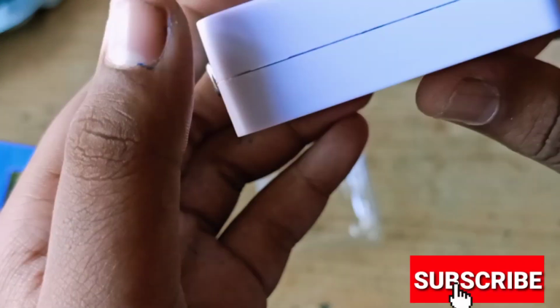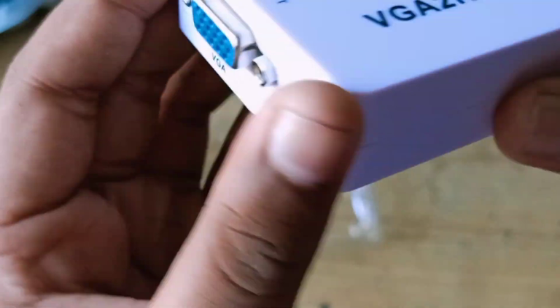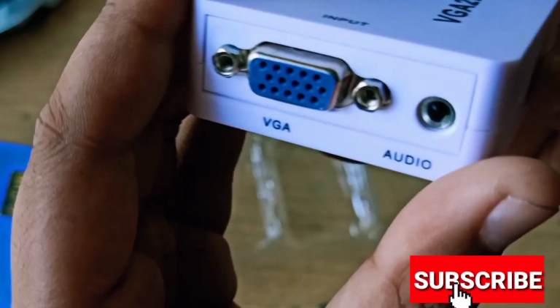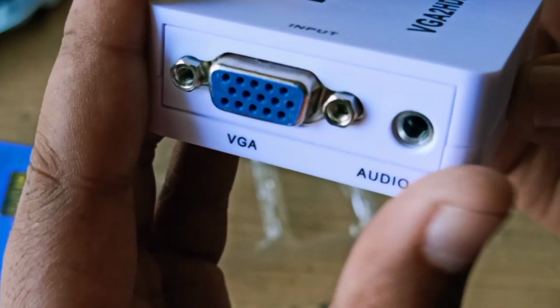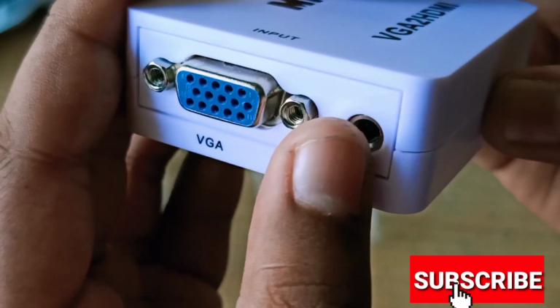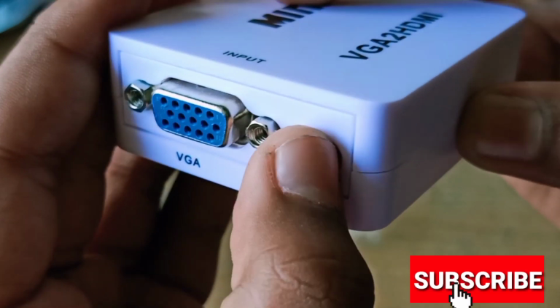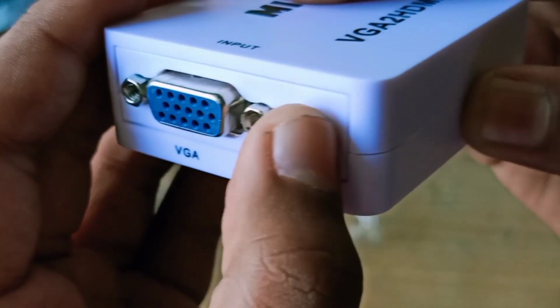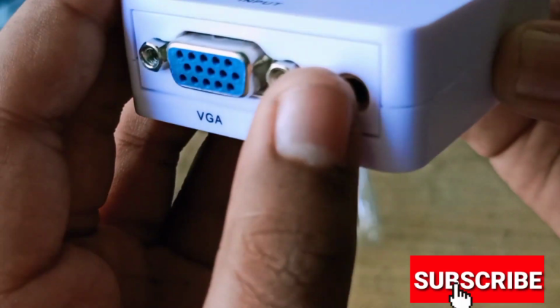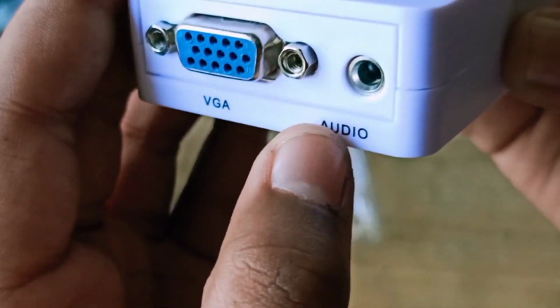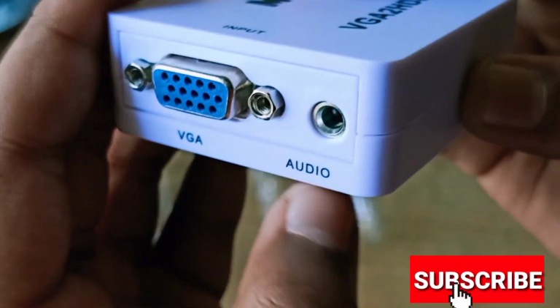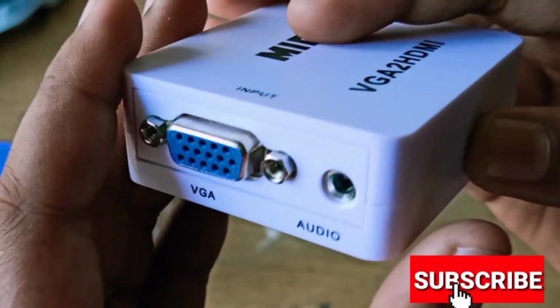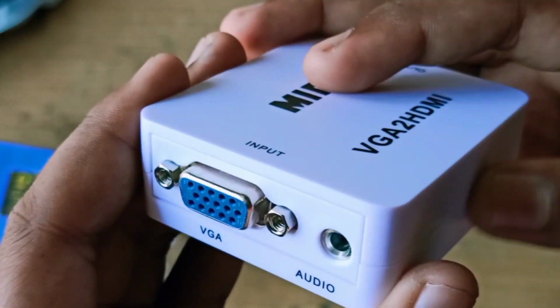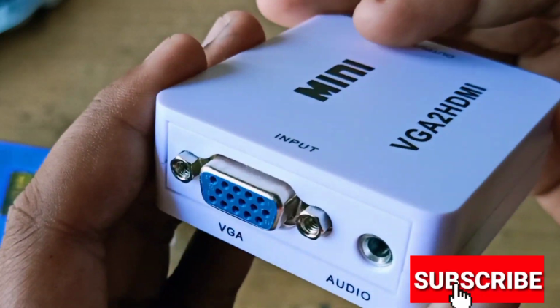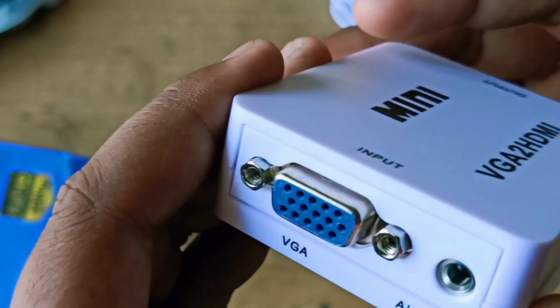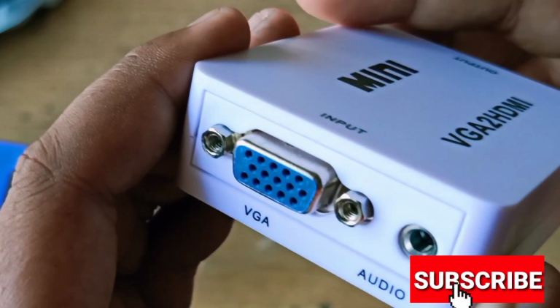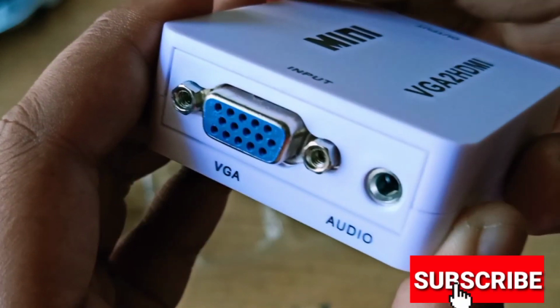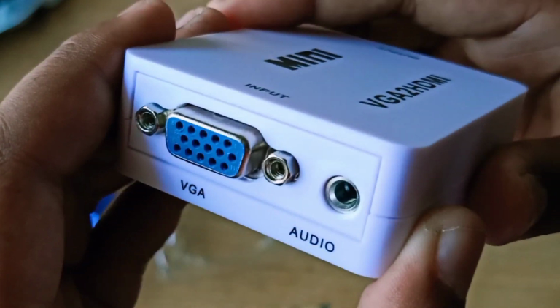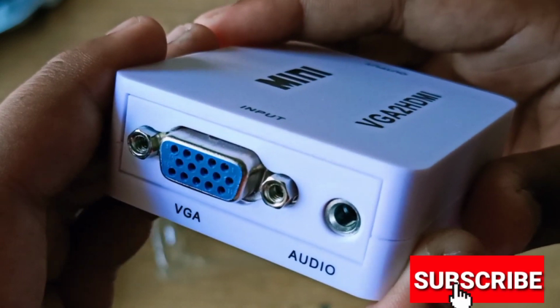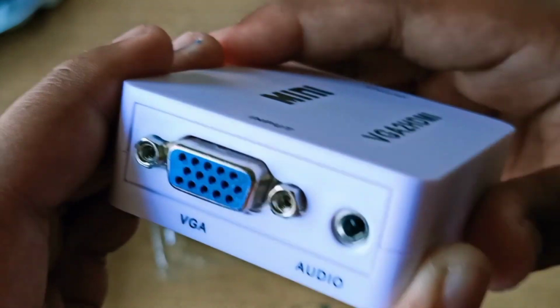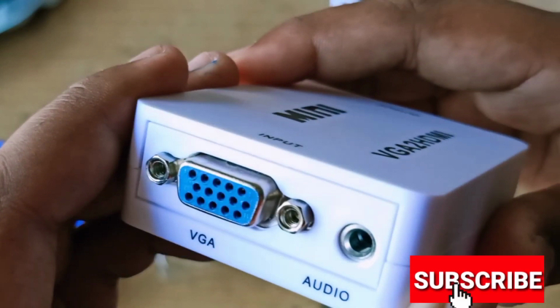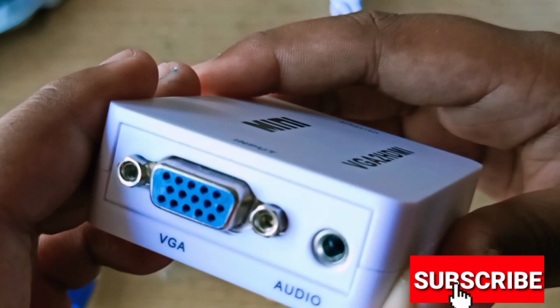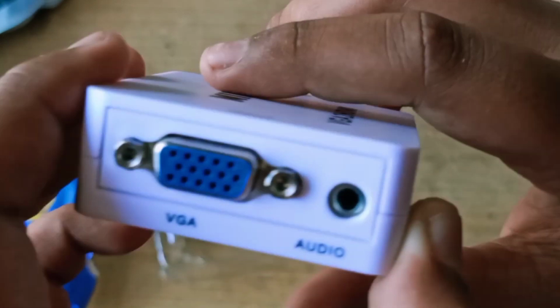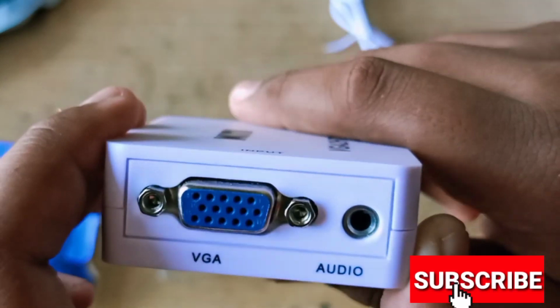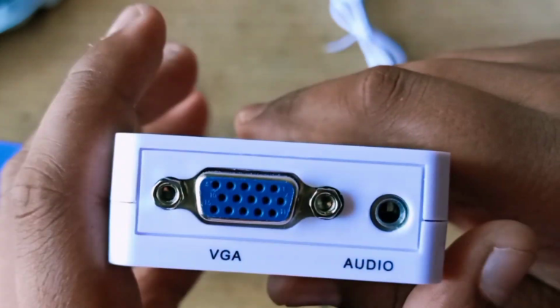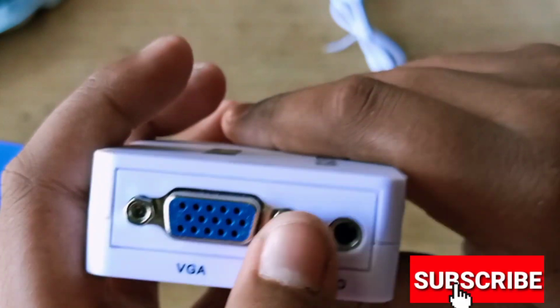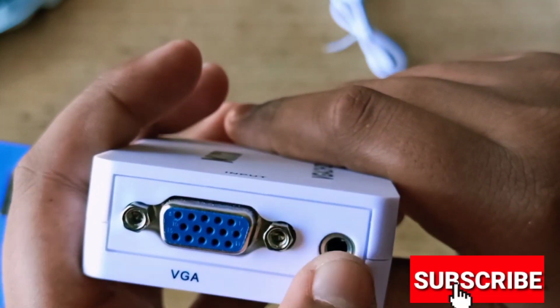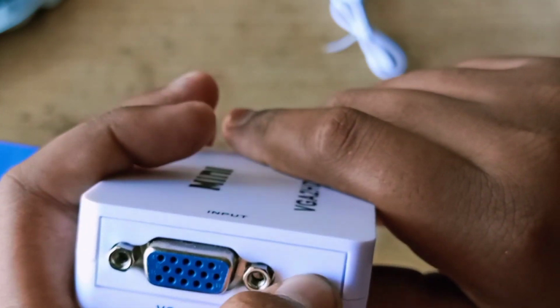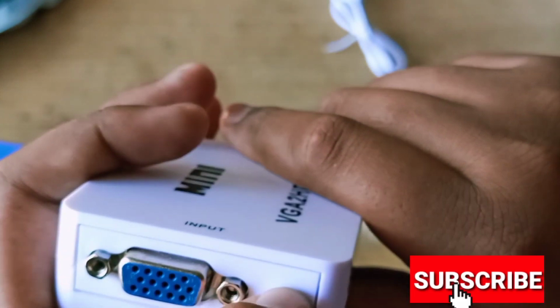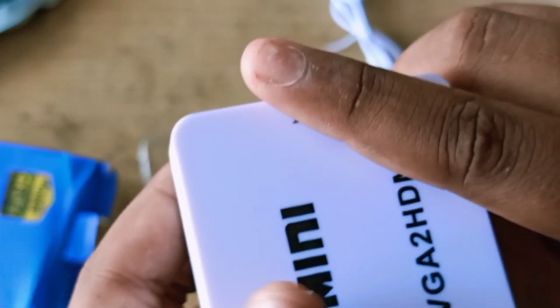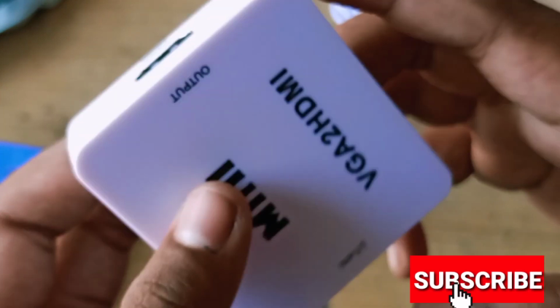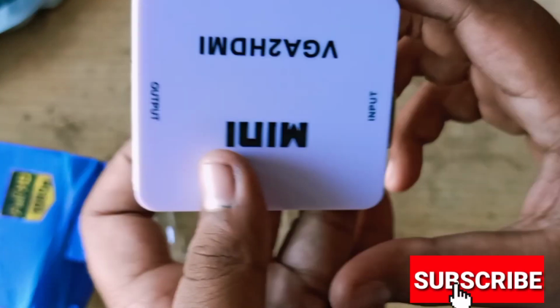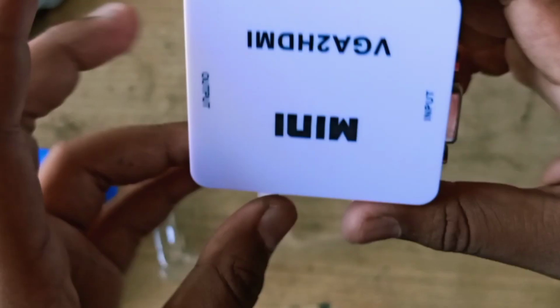Next, we have an audio port. You can connect a speaker. We have the CPU and we have a speaker set, so we don't have to connect it separately.